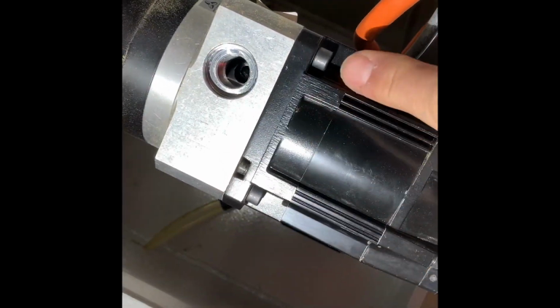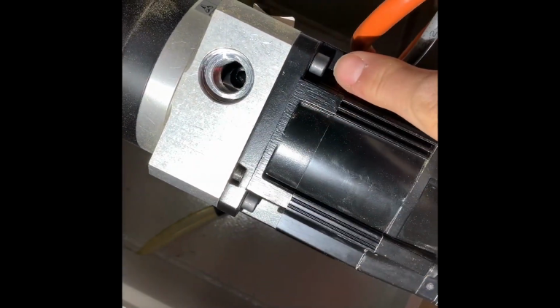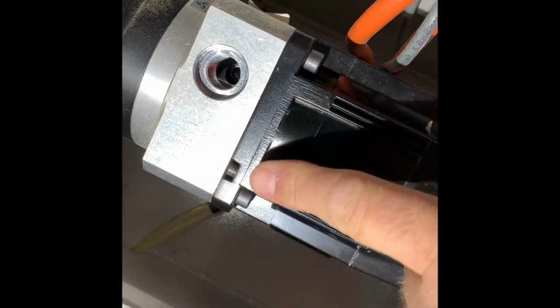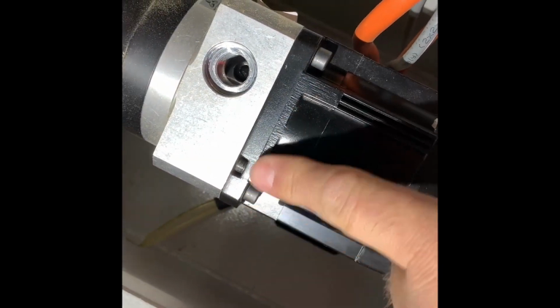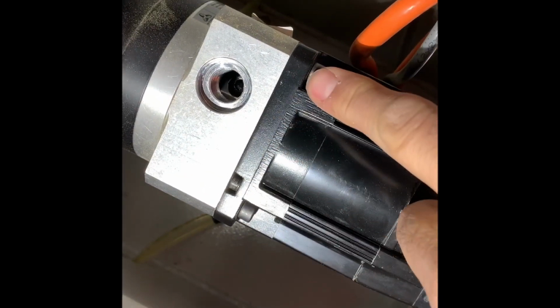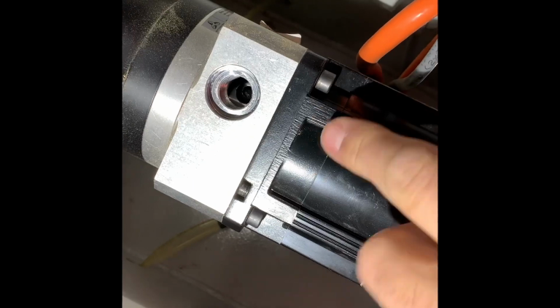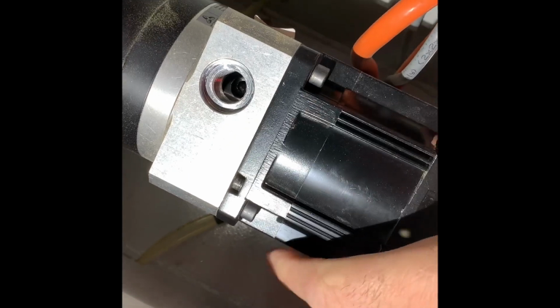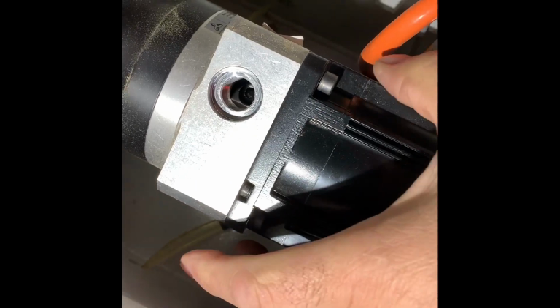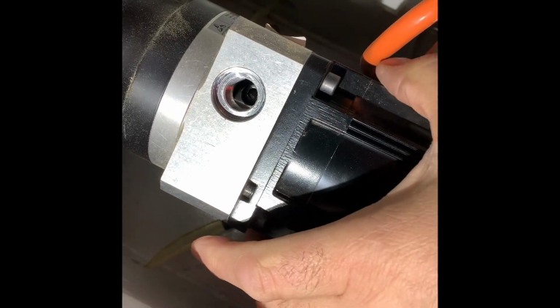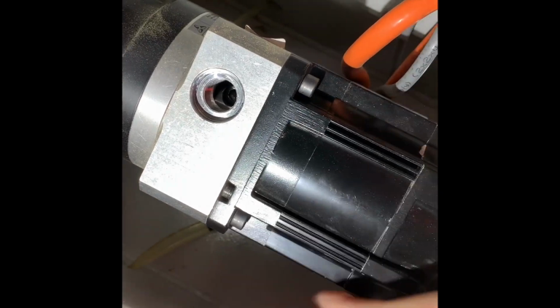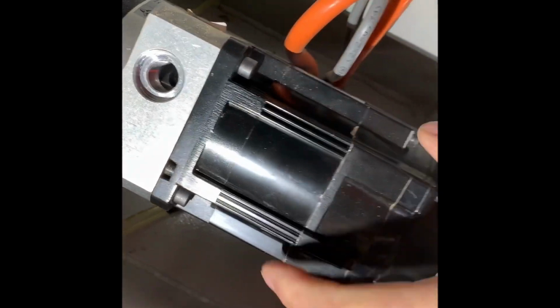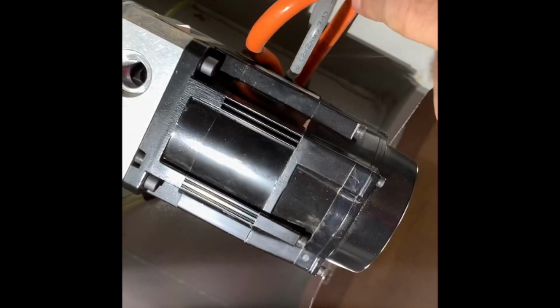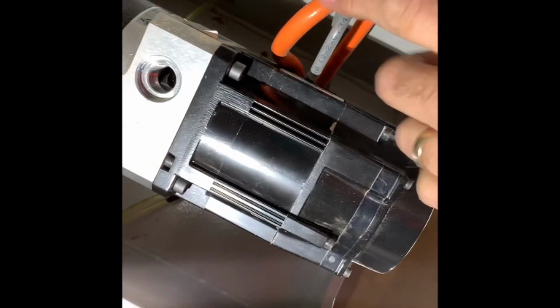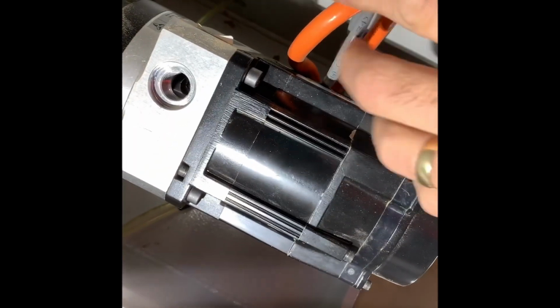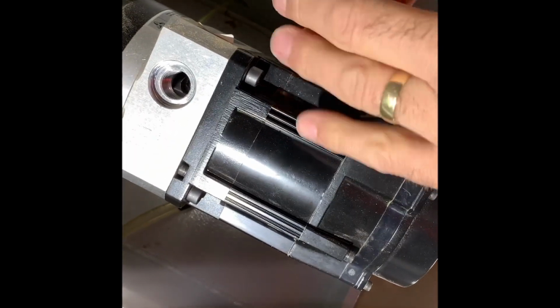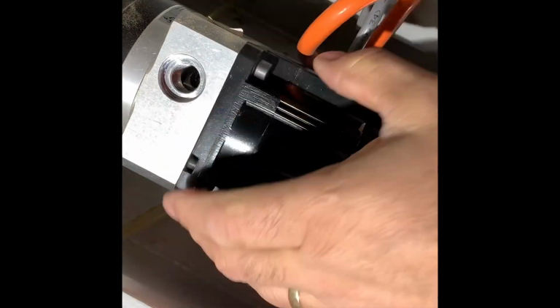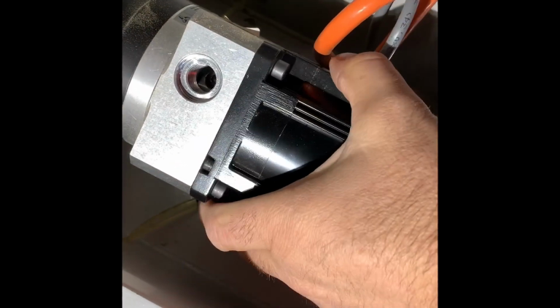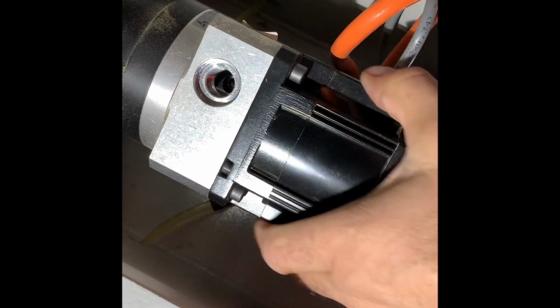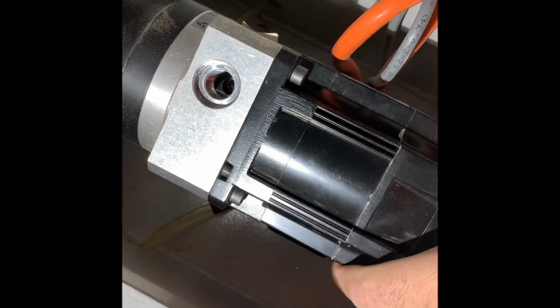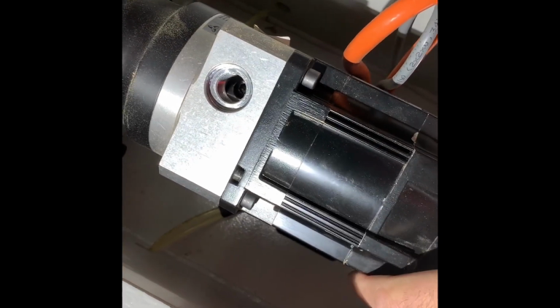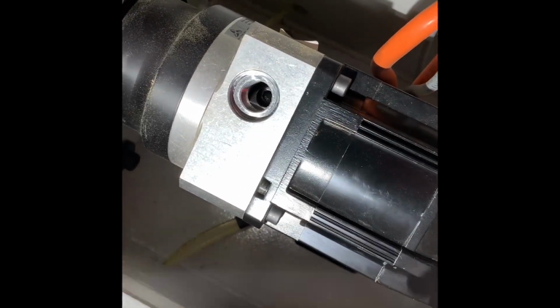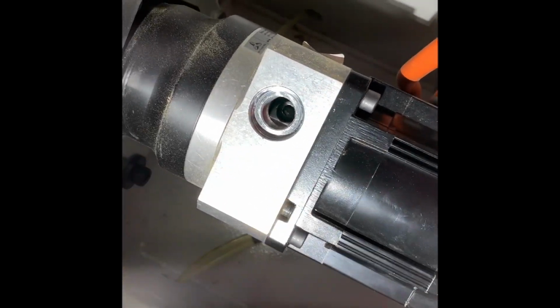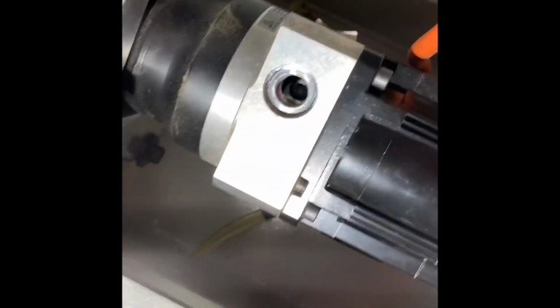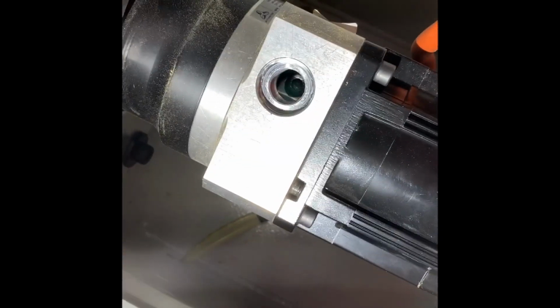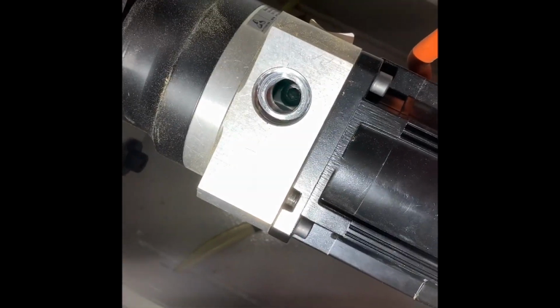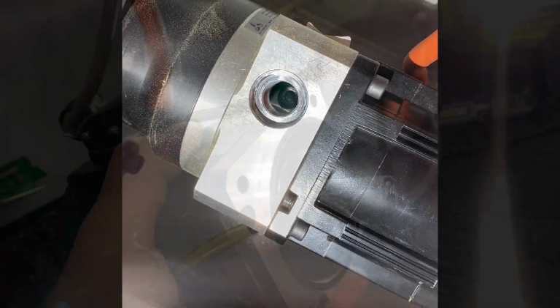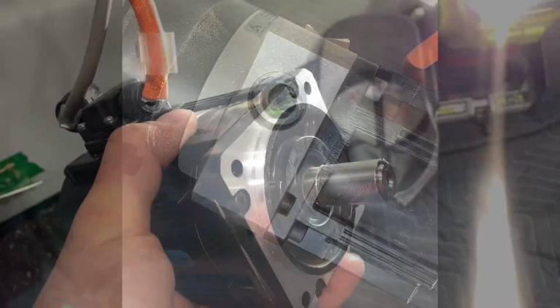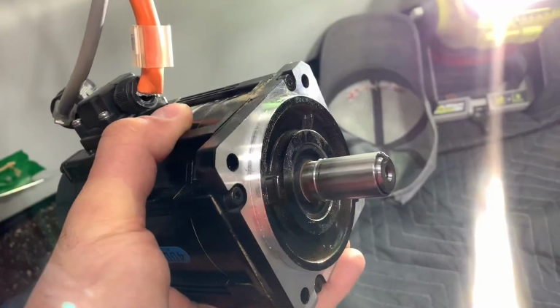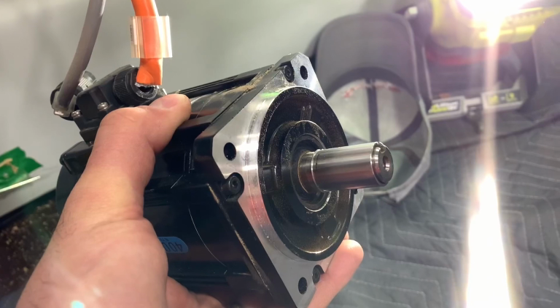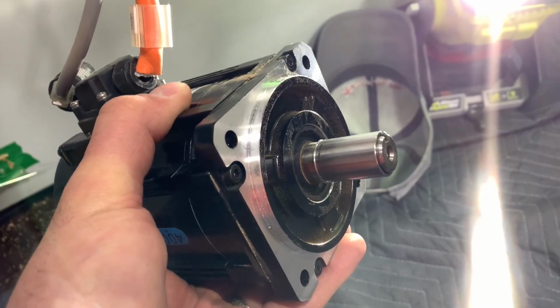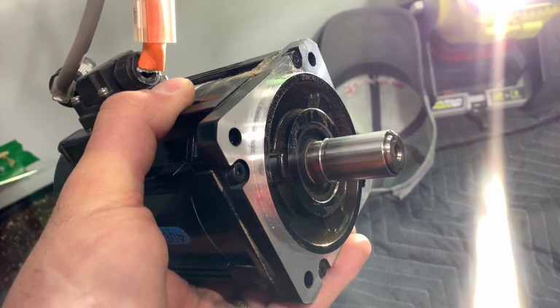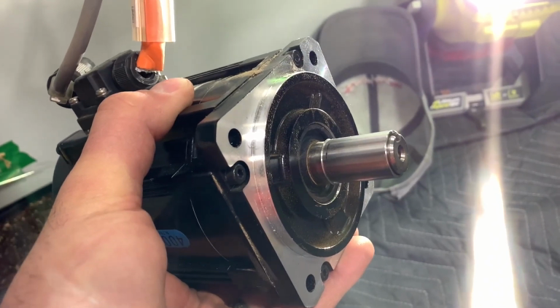Now that we have this coupling loose, we're going to remove the motor. There are four bolts that hold the motor on — we'll remove those and gently pull it out. We don't want it to hang, so be careful with it. Once it's out, we'll have access to the shaft.